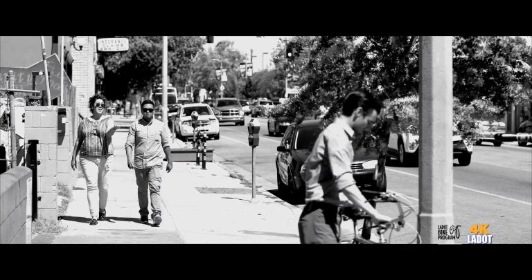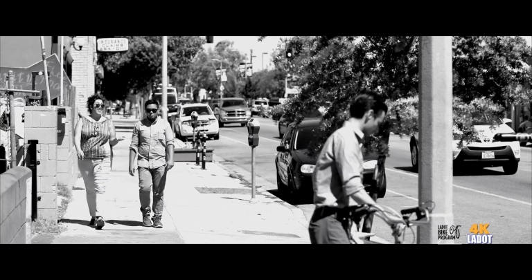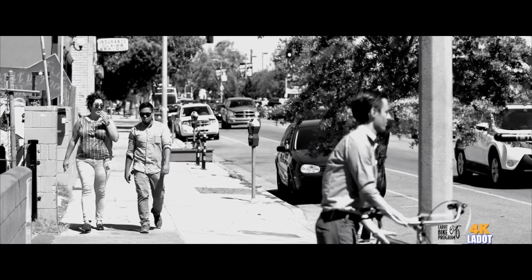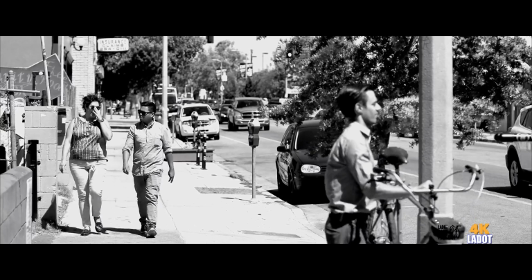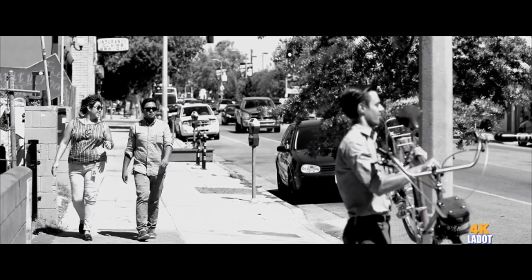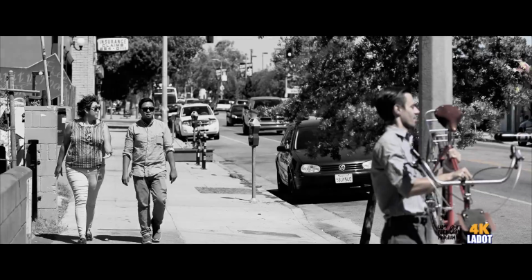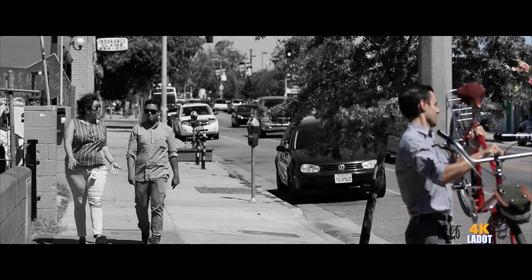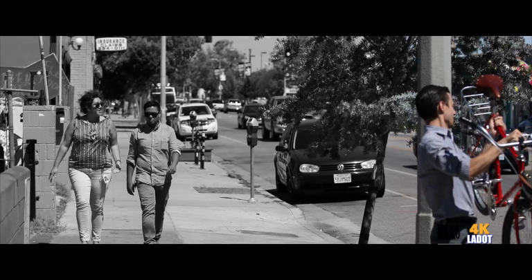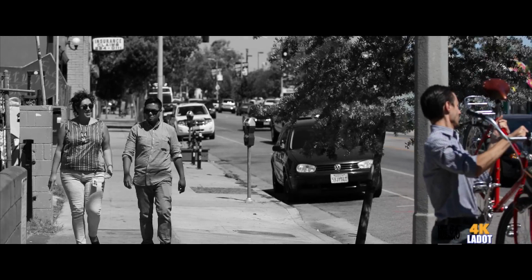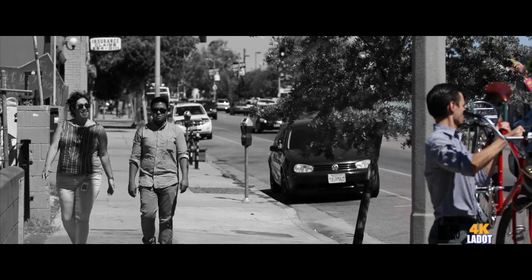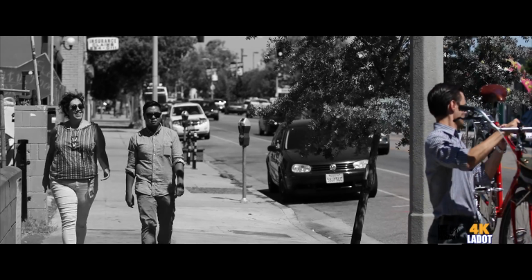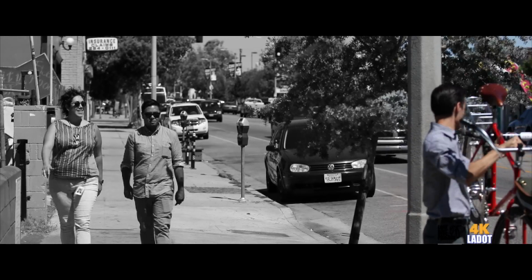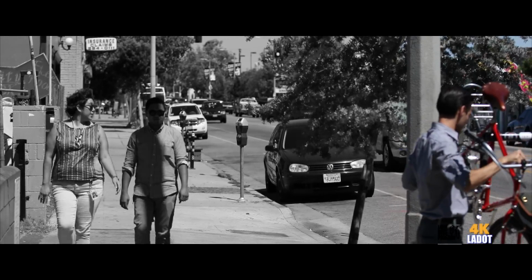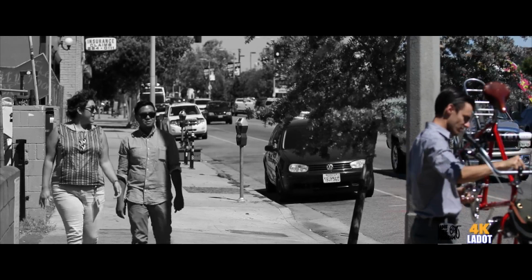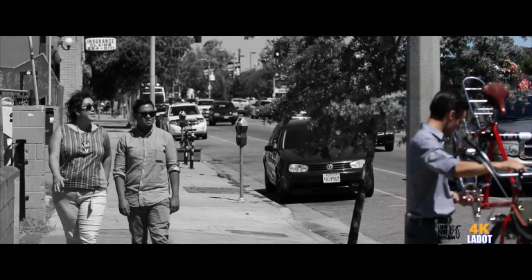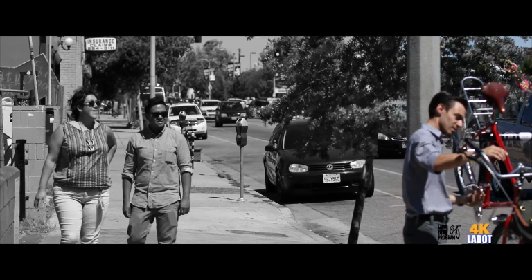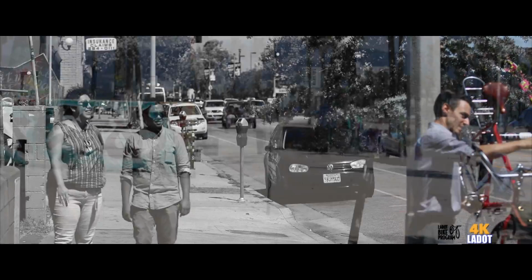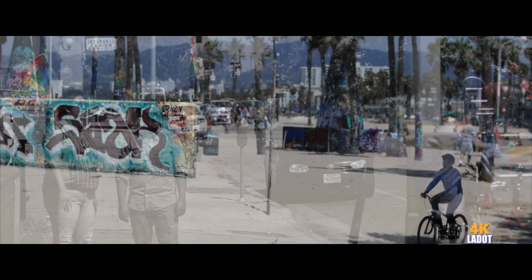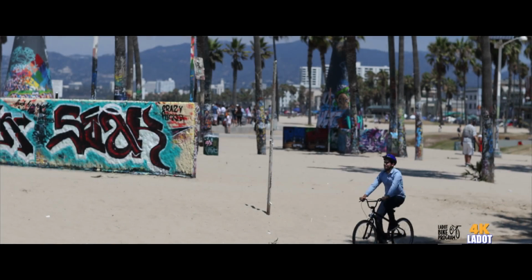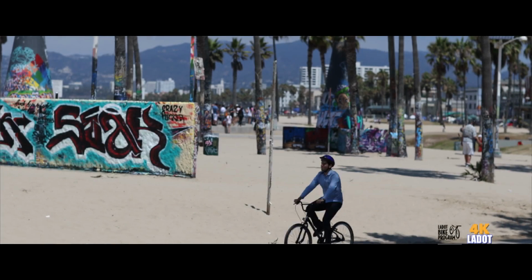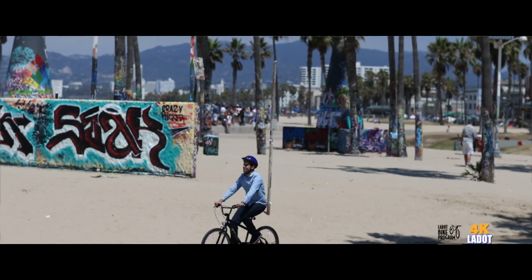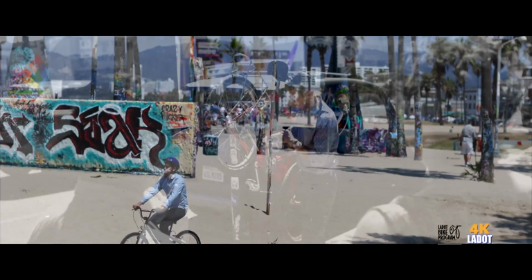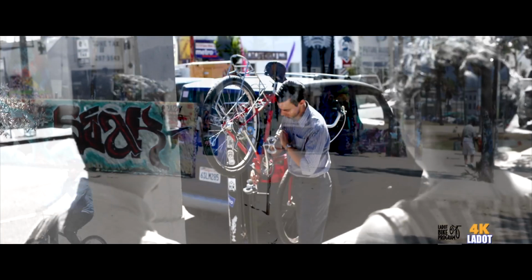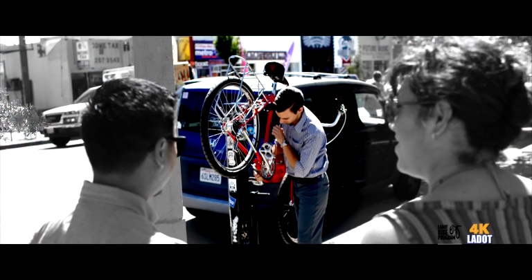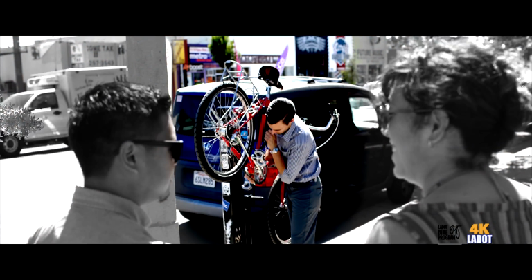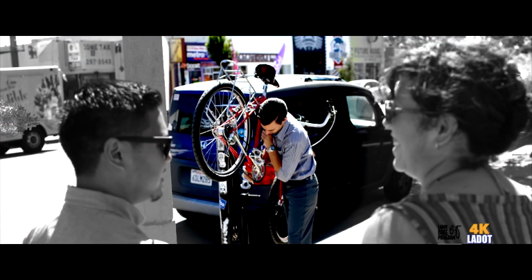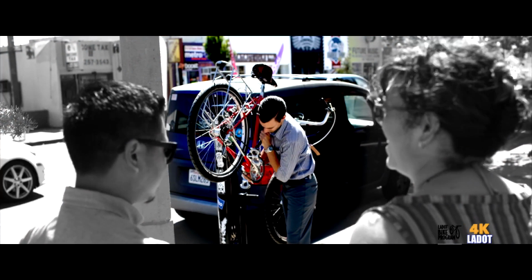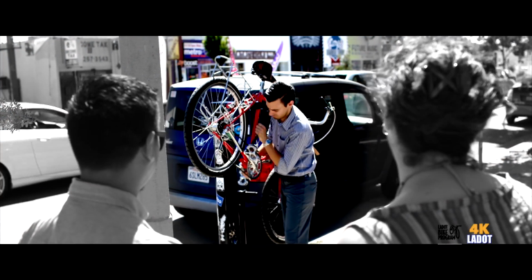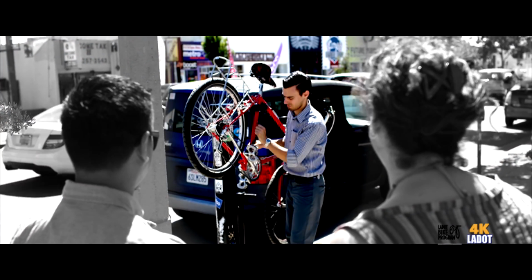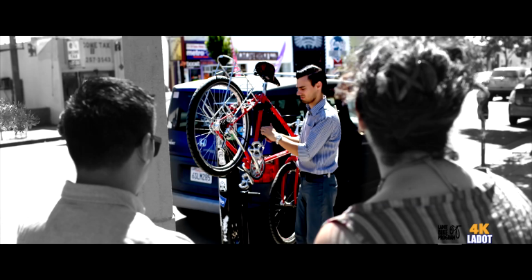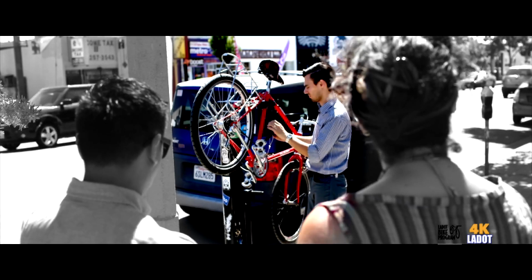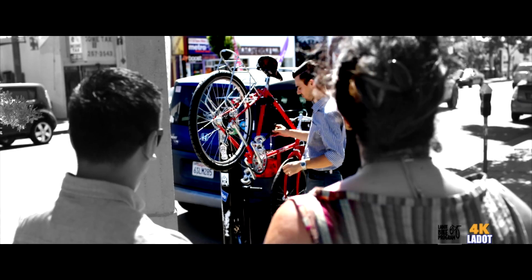And where else have these bicycle repair stations been installed? Lots of college campuses have repair stations now, and there's one in Santa Monica at the beach. But until now, there were none as public facilities in Los Angeles. Making these available to the public is an effort by the city to encourage knowledge in bicycle repair.